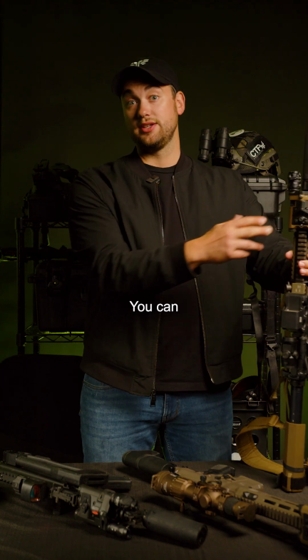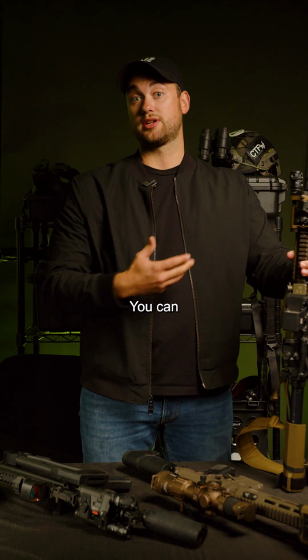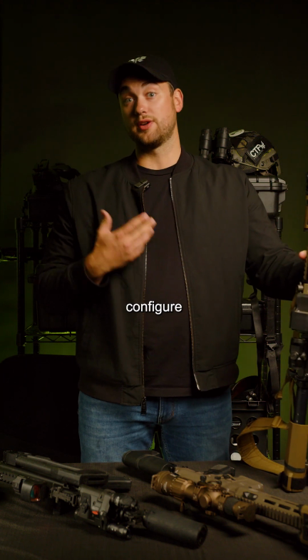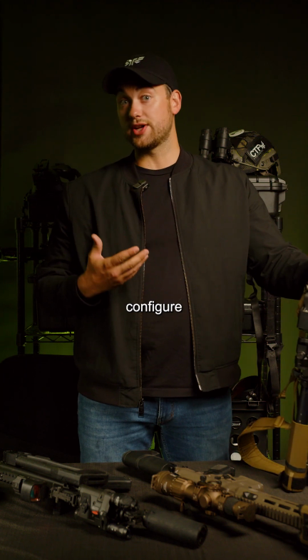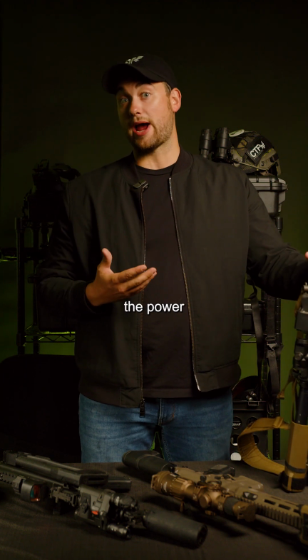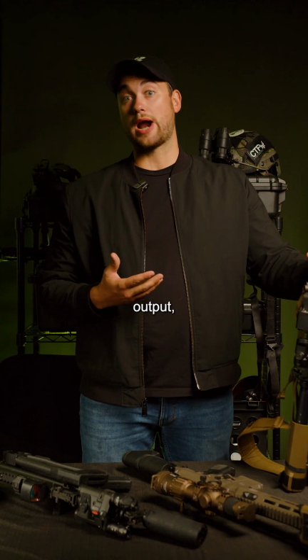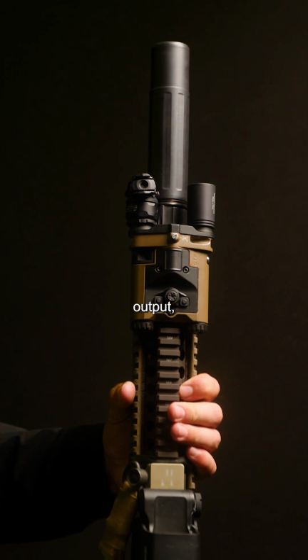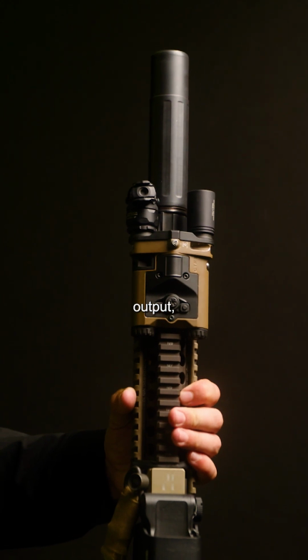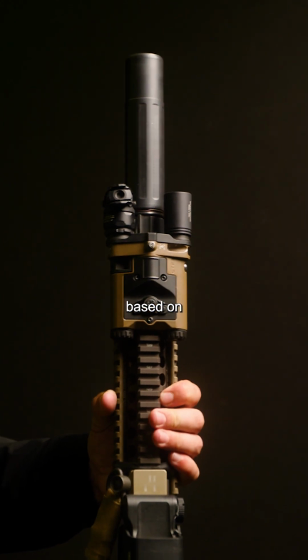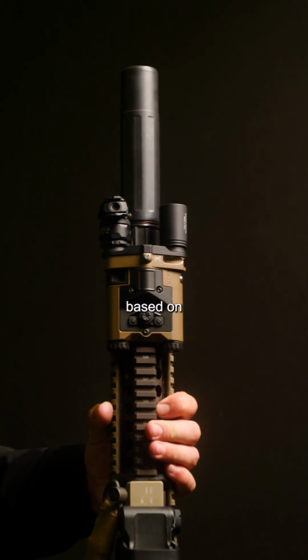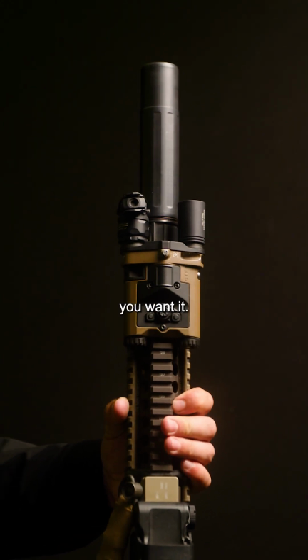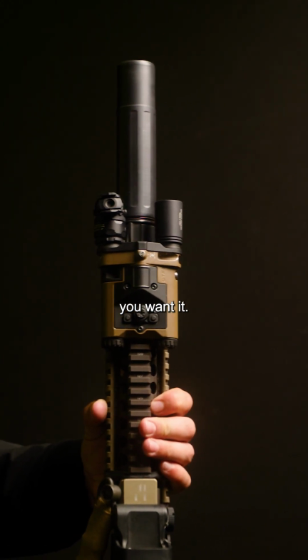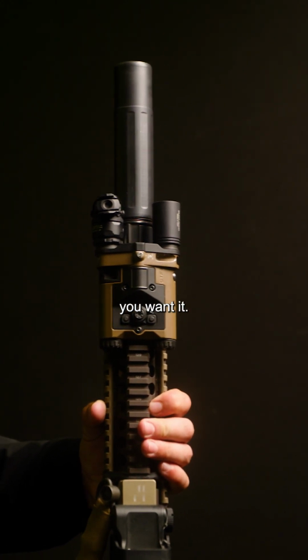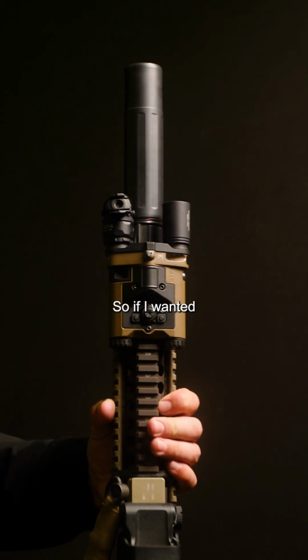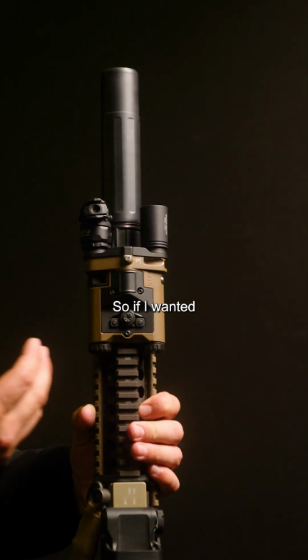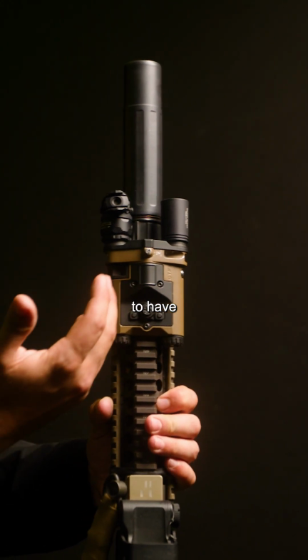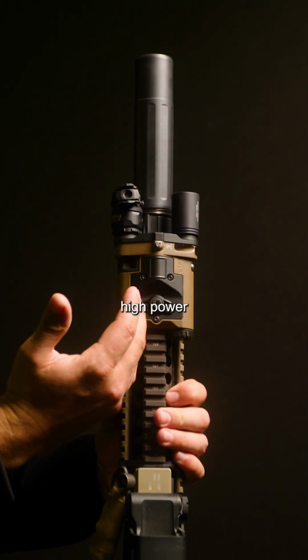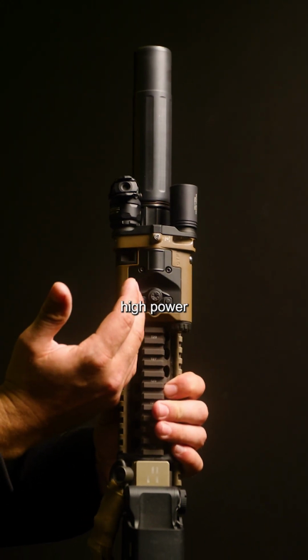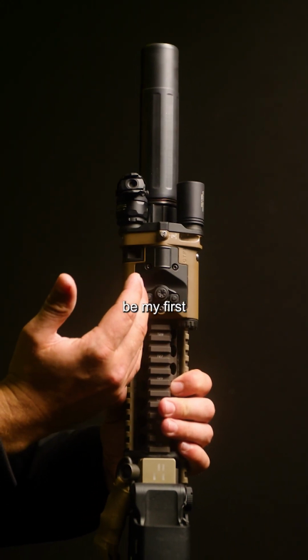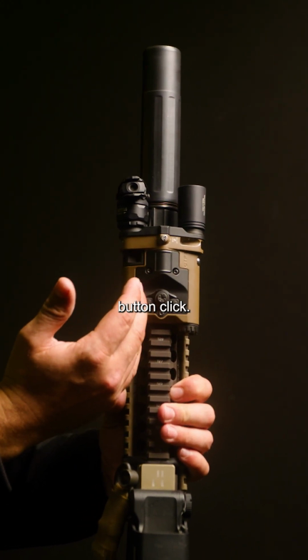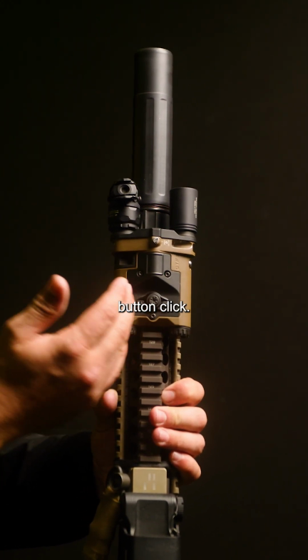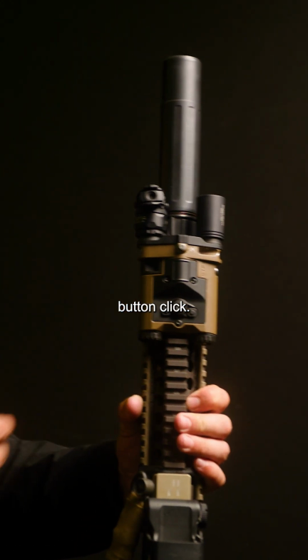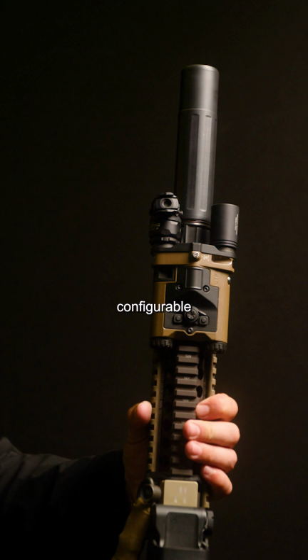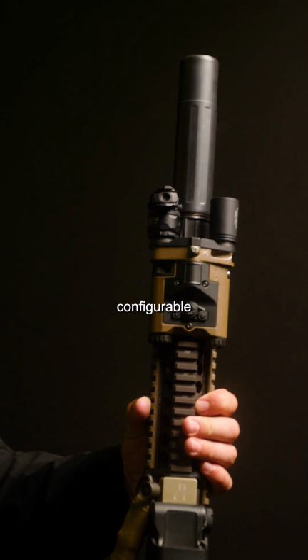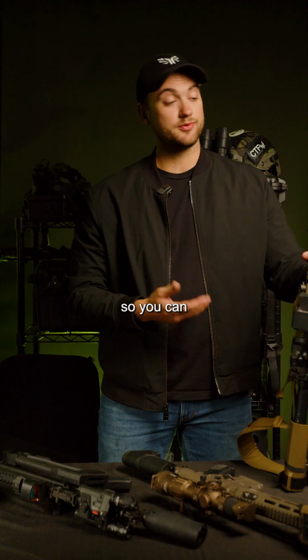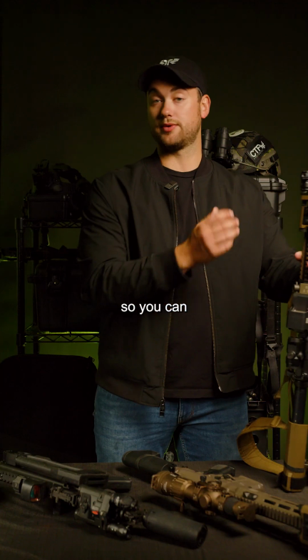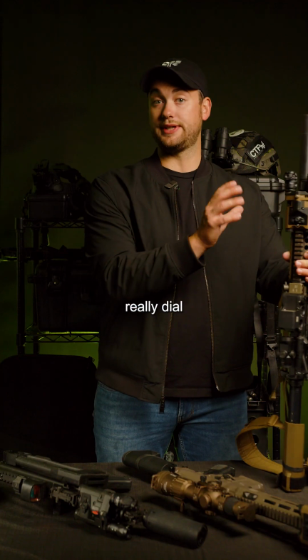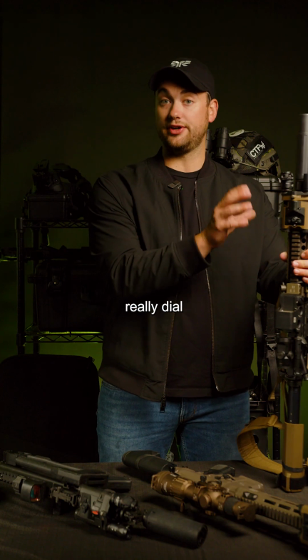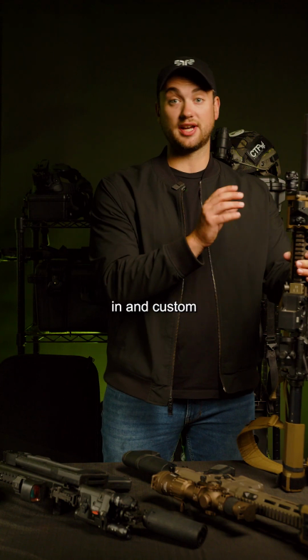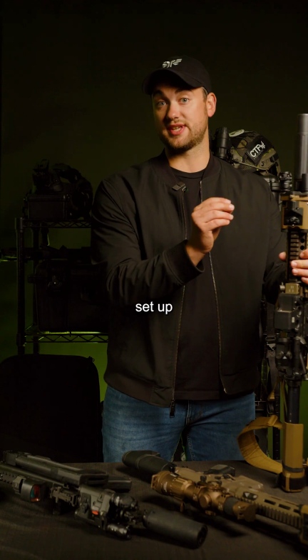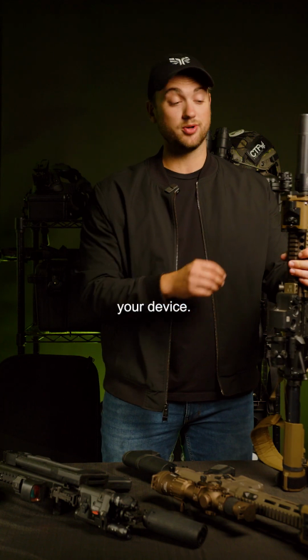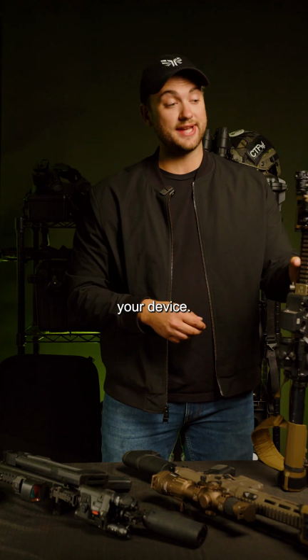You can configure the power output based on how you want it. So if I wanted to have high power be my first button click, it's configurable. You can really dial in and custom set up your device.